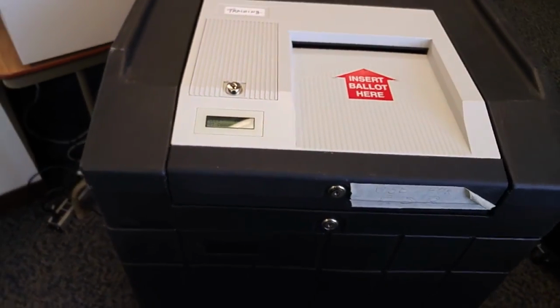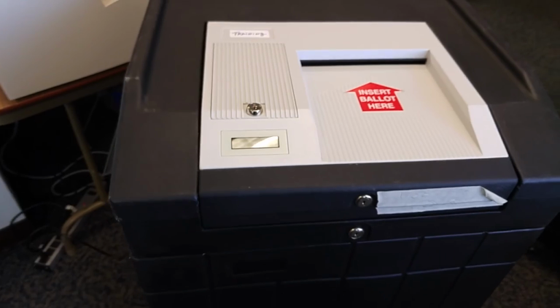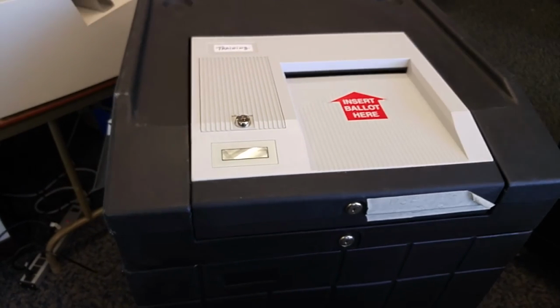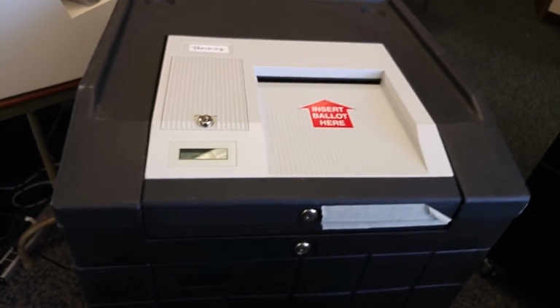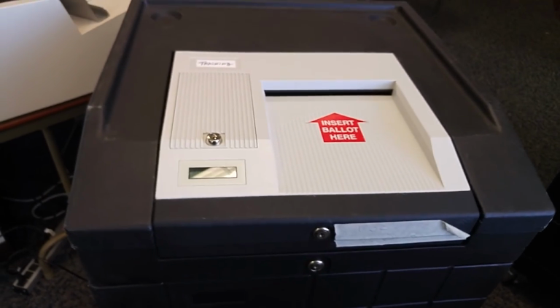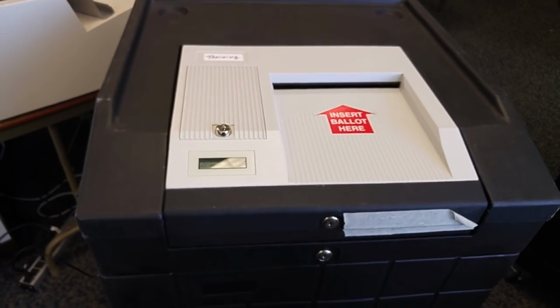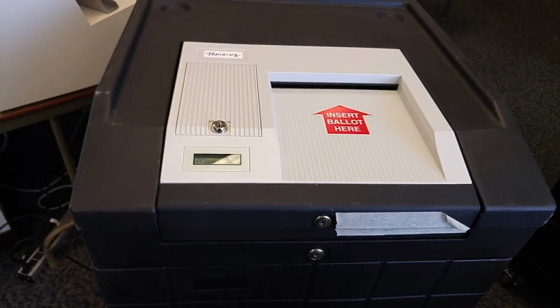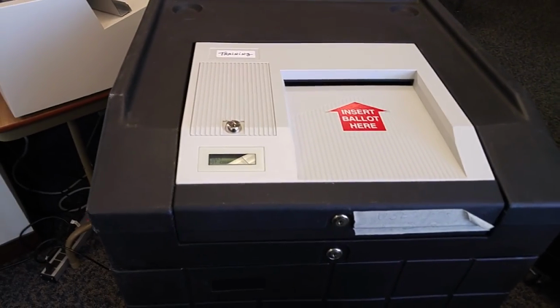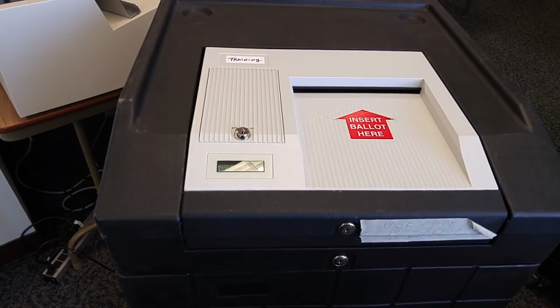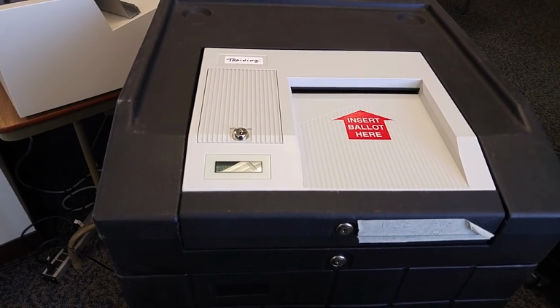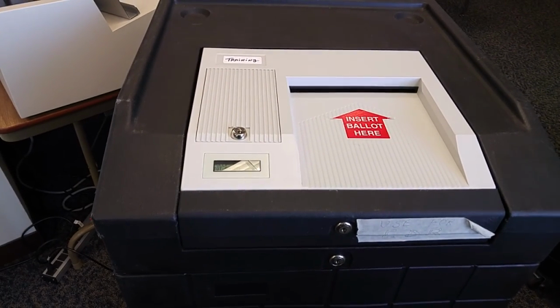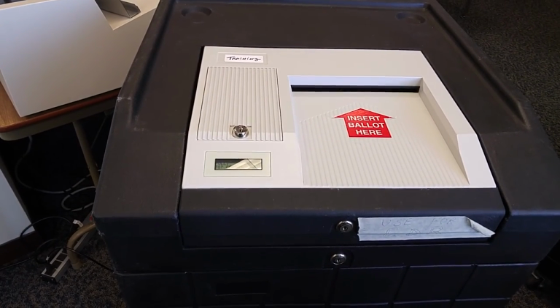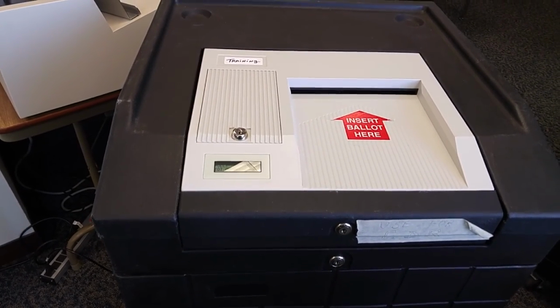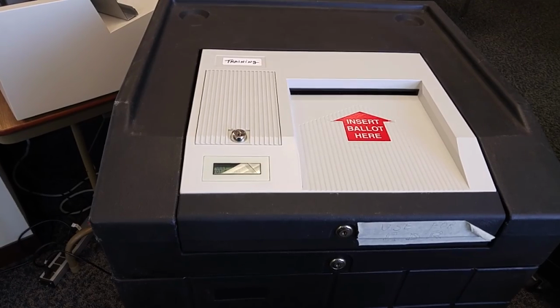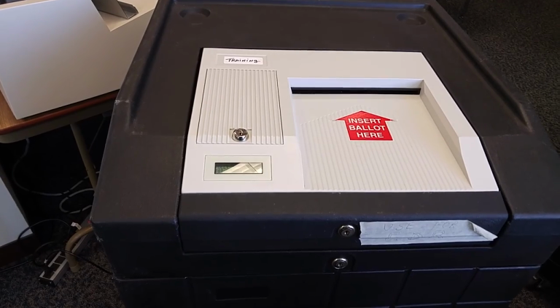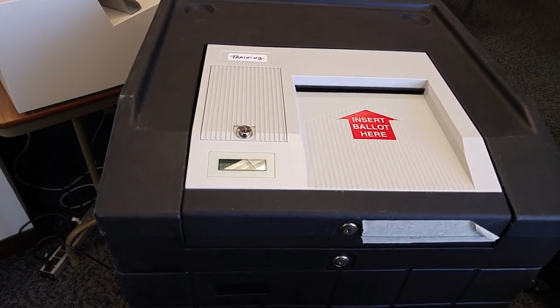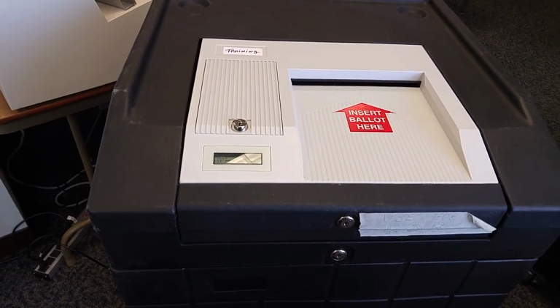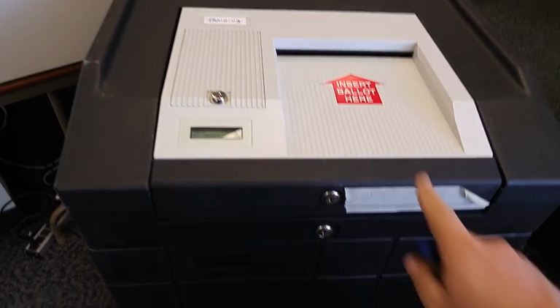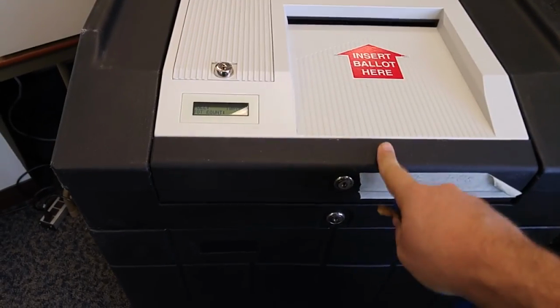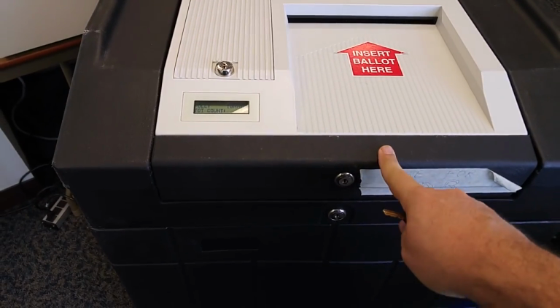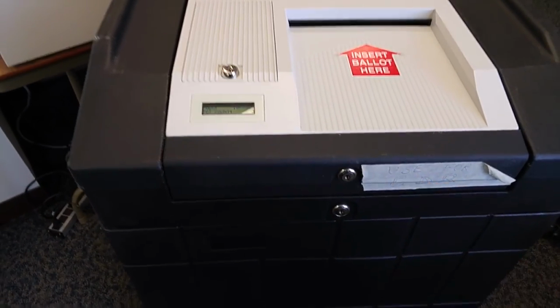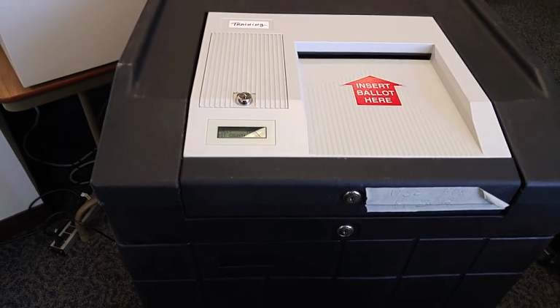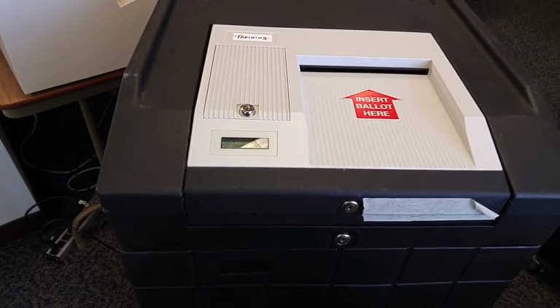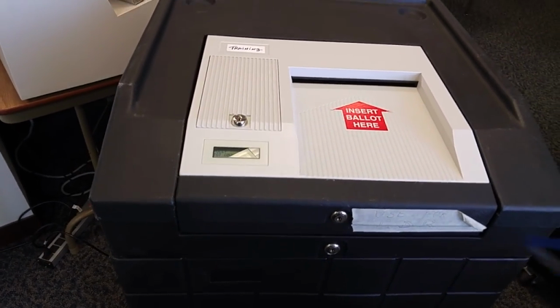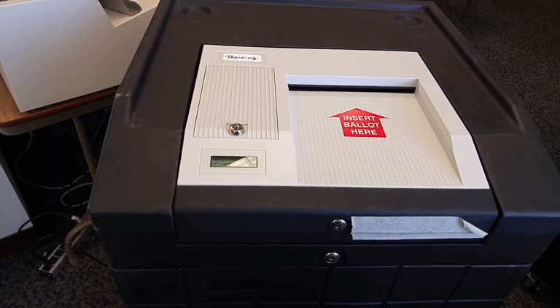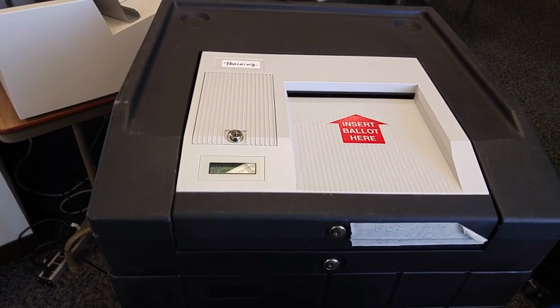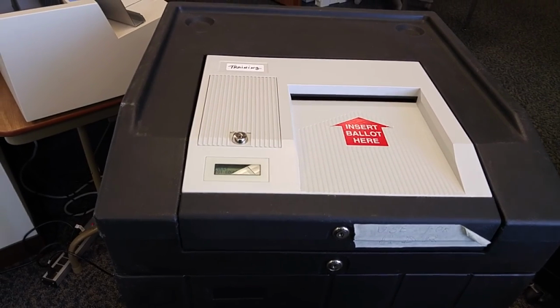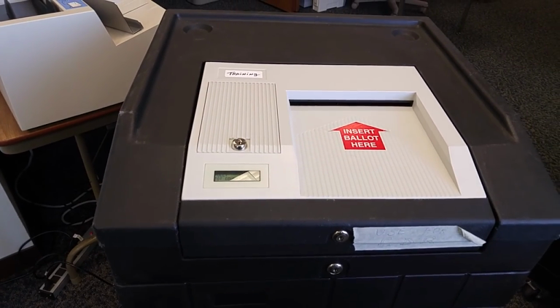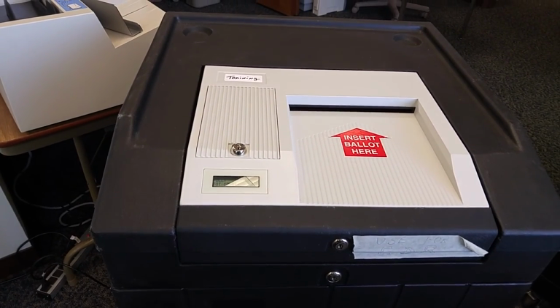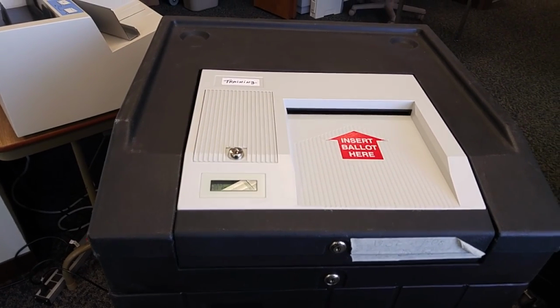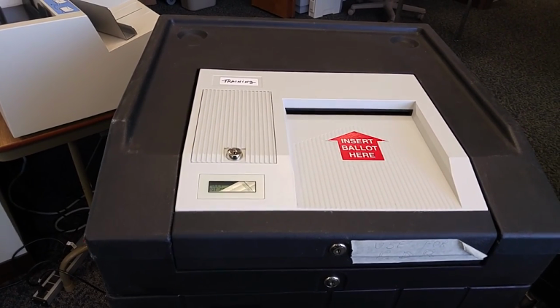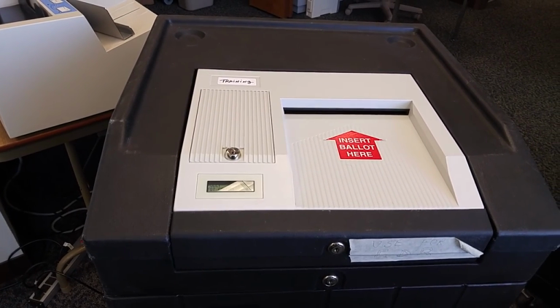The tabulator will now stay in that position for the rest of the day unless the same front compartment needs to be opened so that the tabulator can be gently pulled out in order to remove any jams.